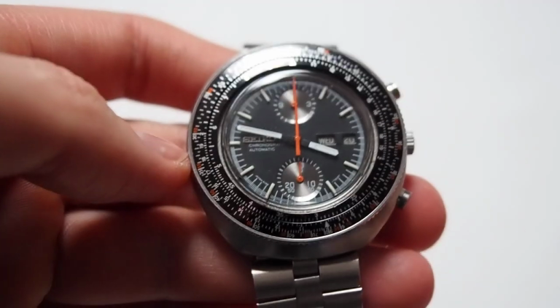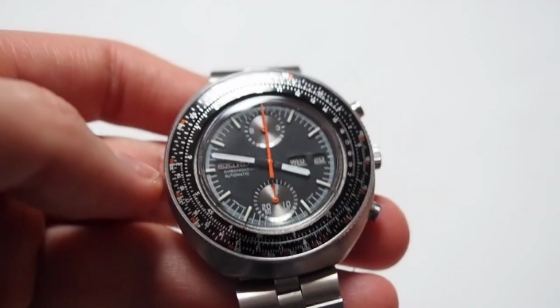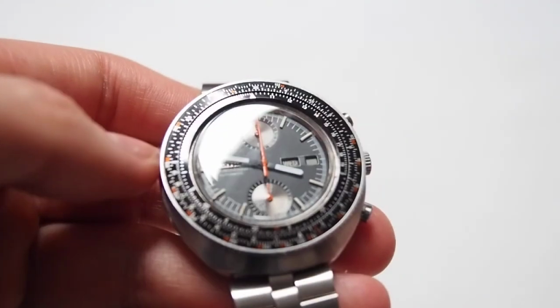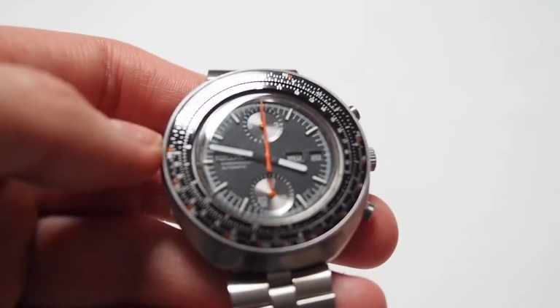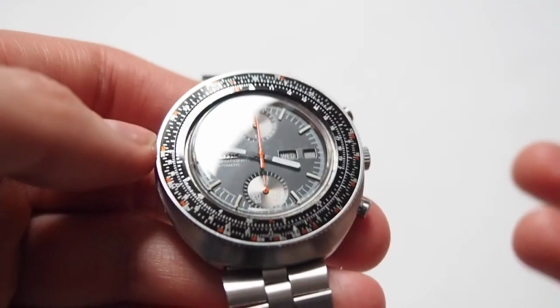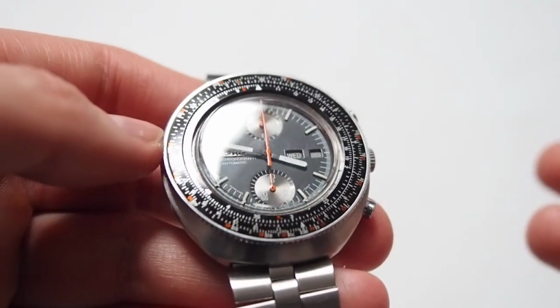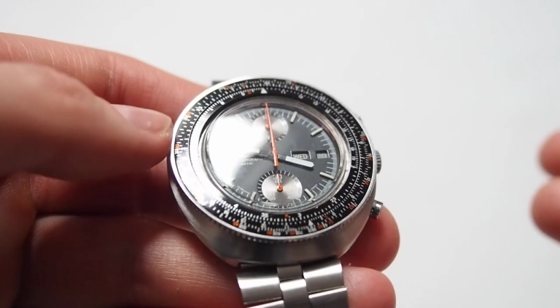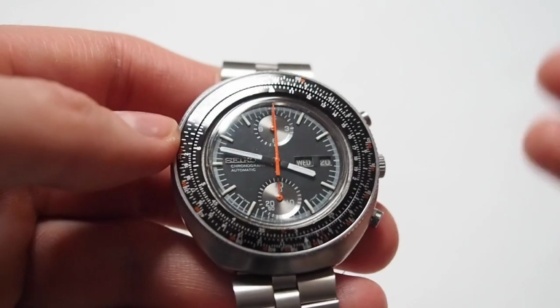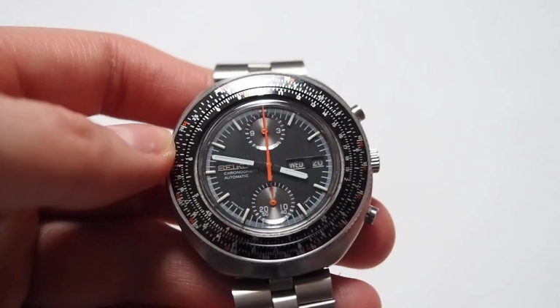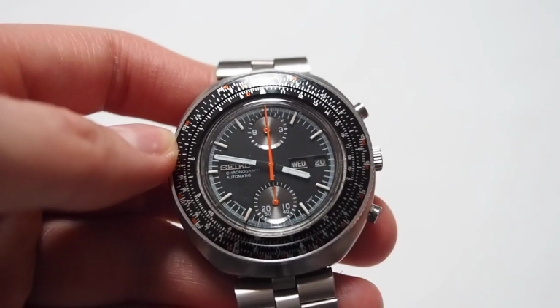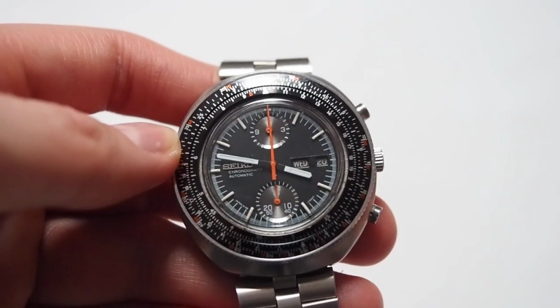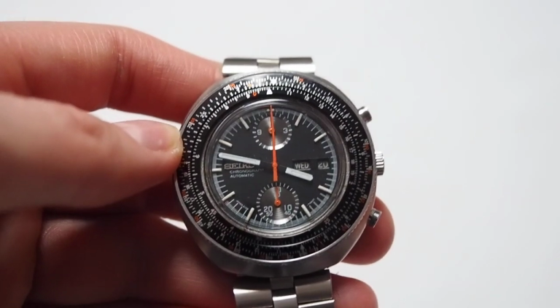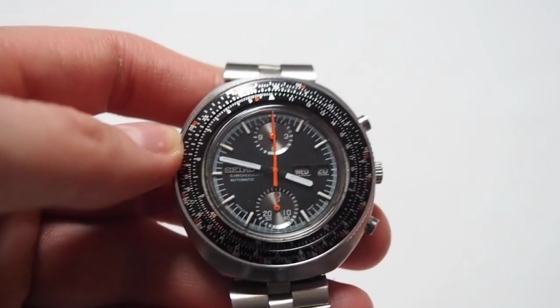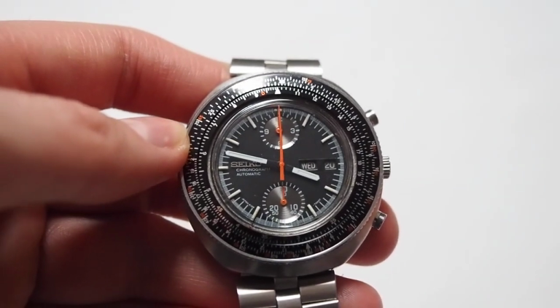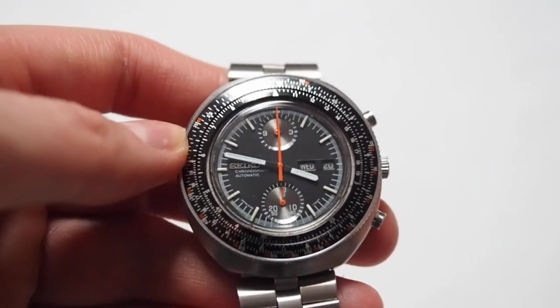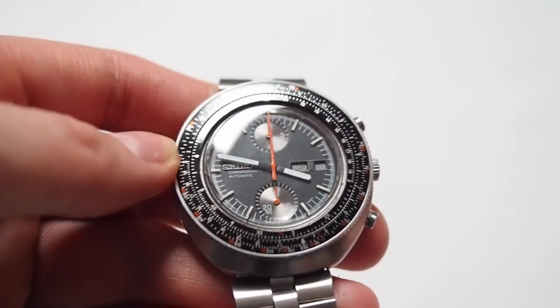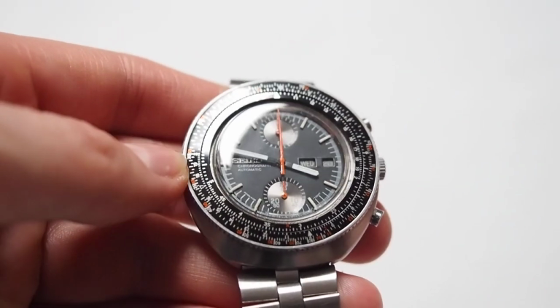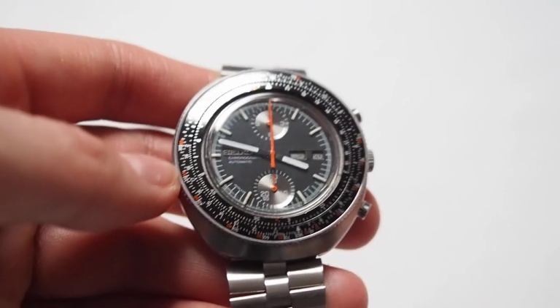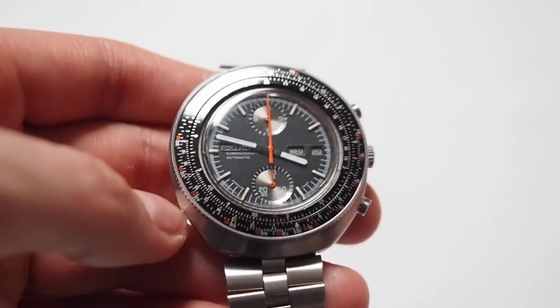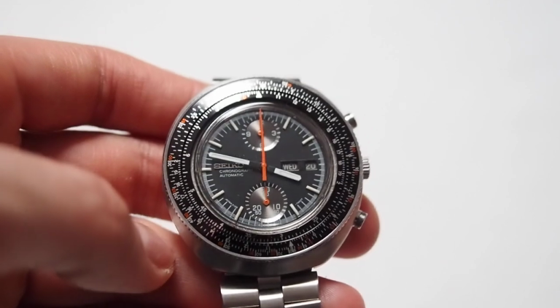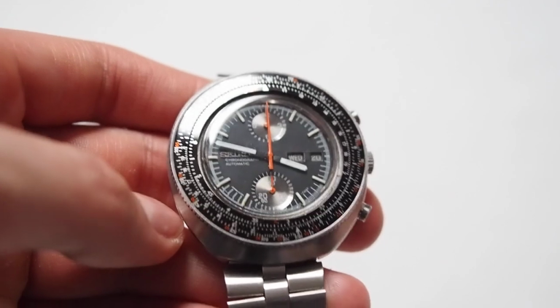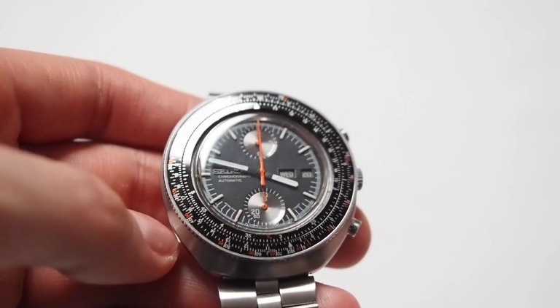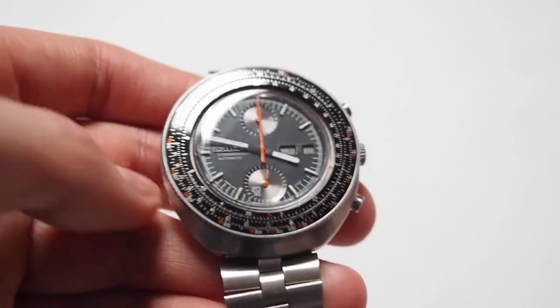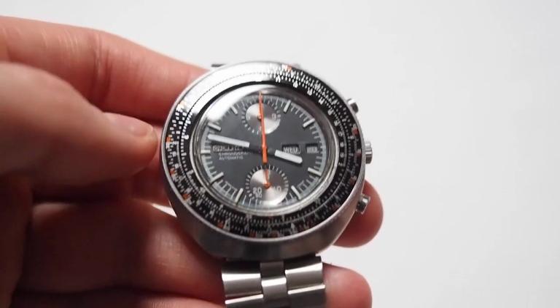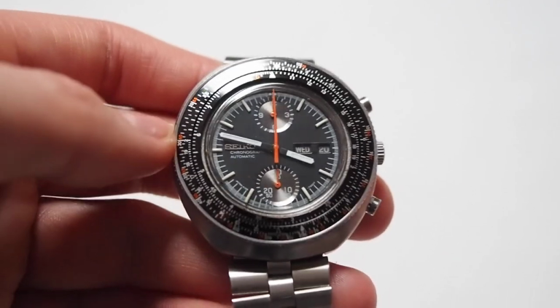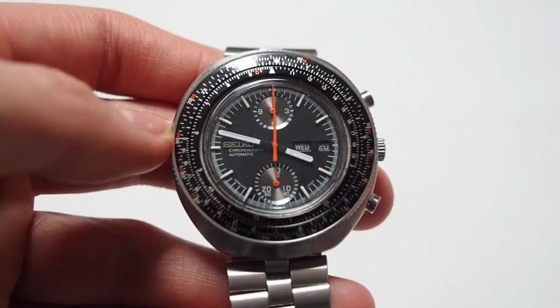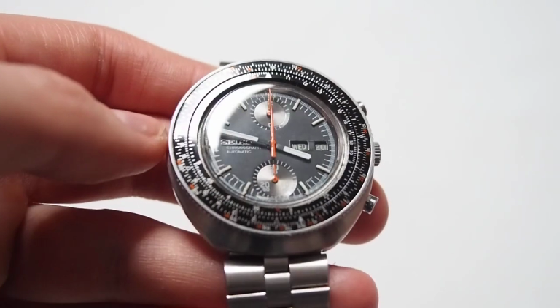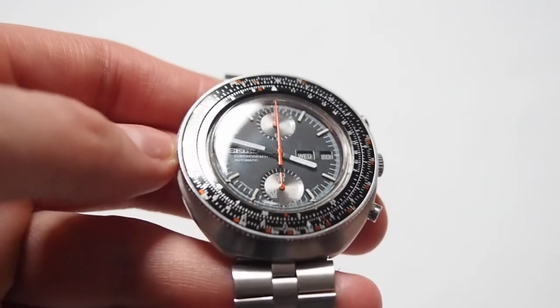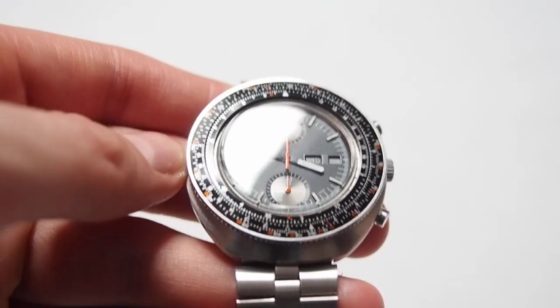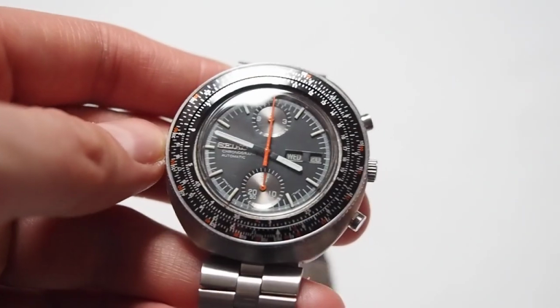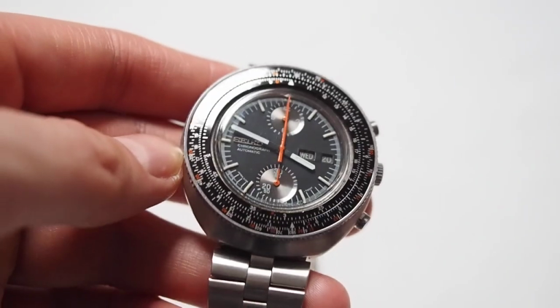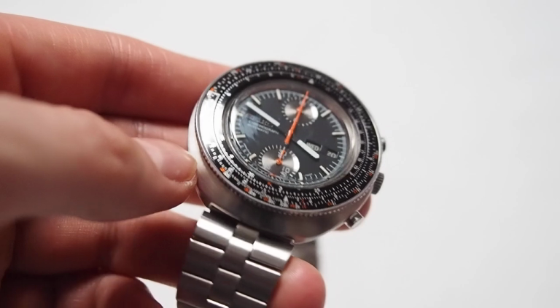The problem with those aftermarket parts is that they are almost identical to genuine ones. So it's really, really hard to say what is genuine or not.